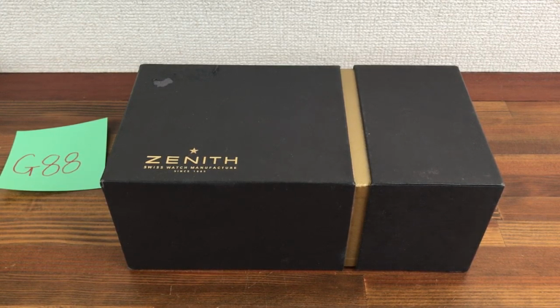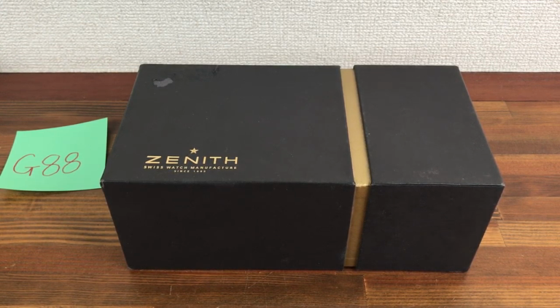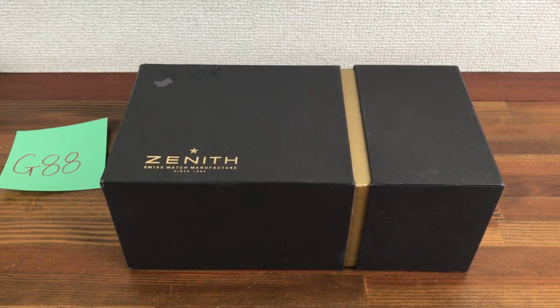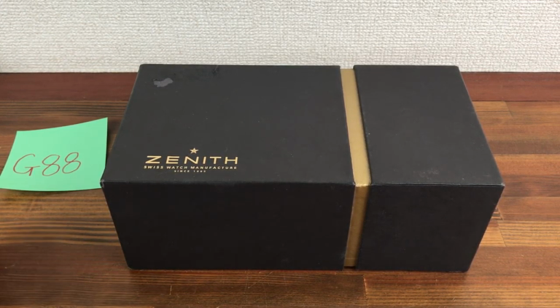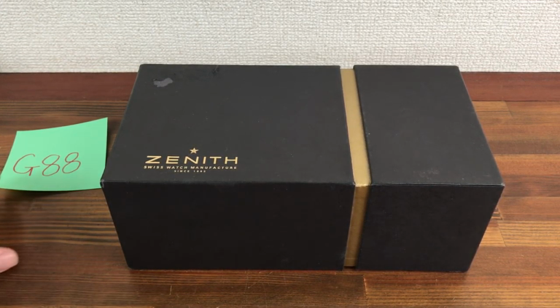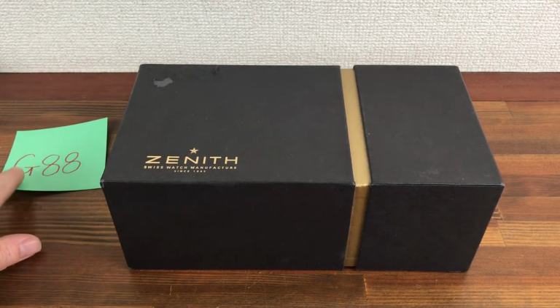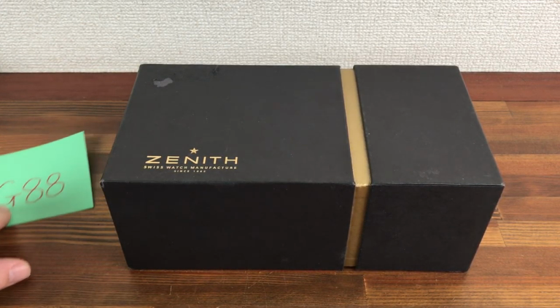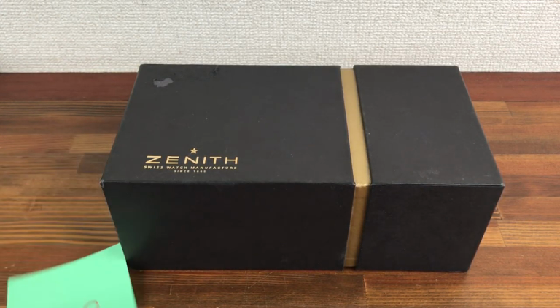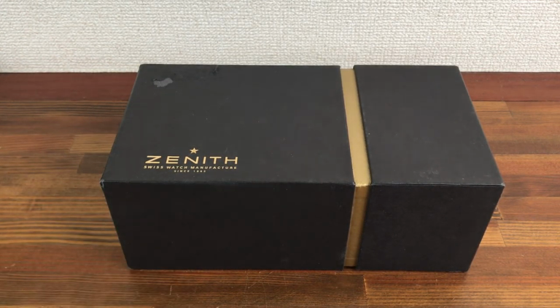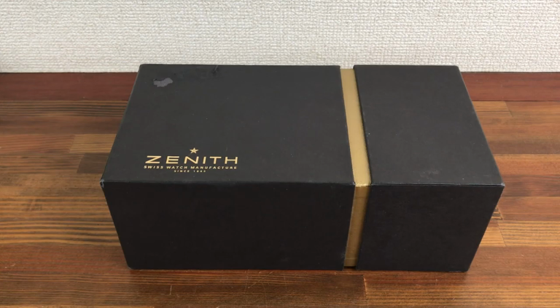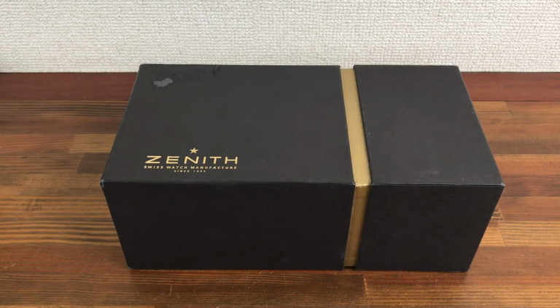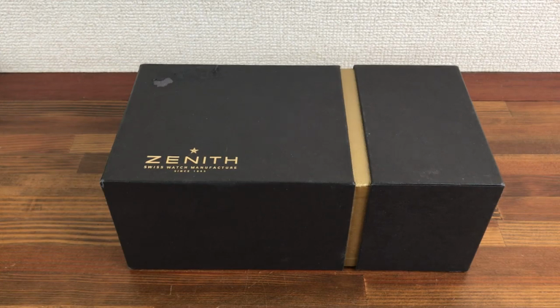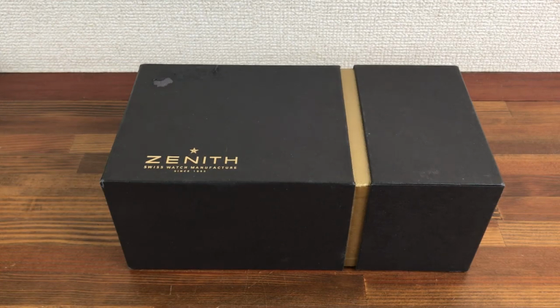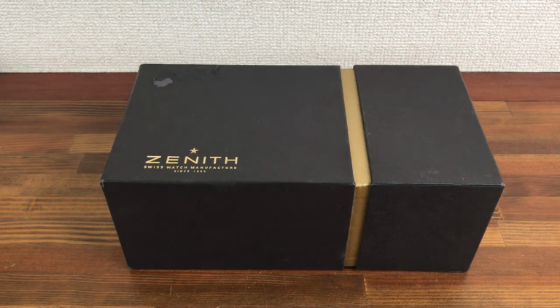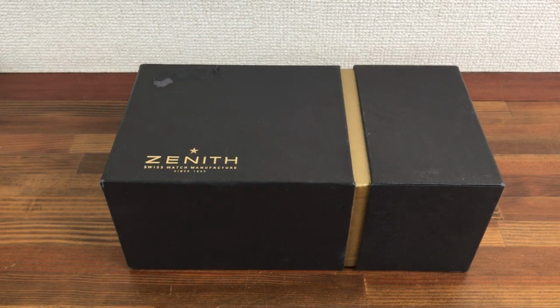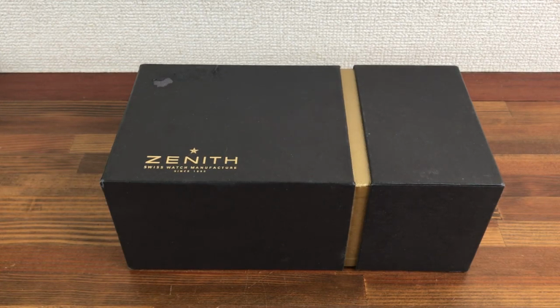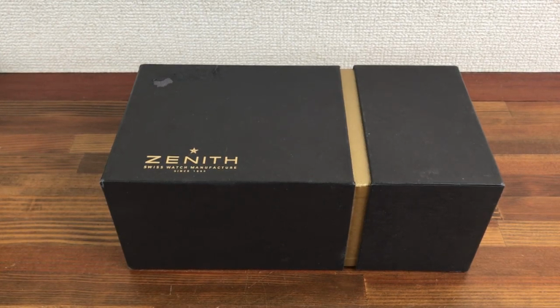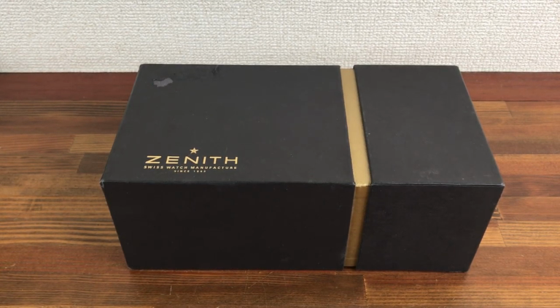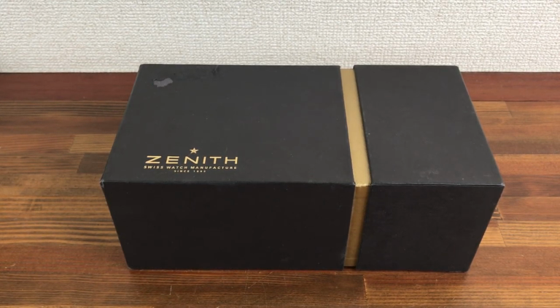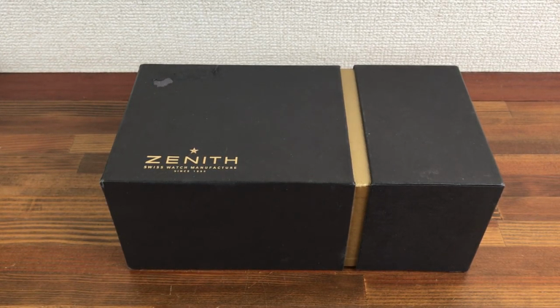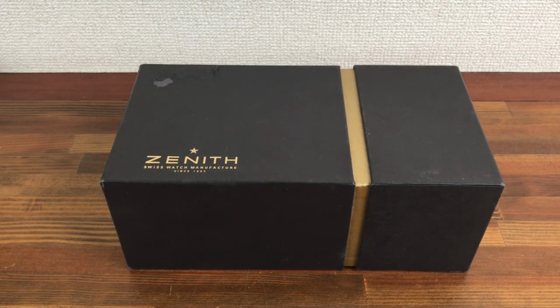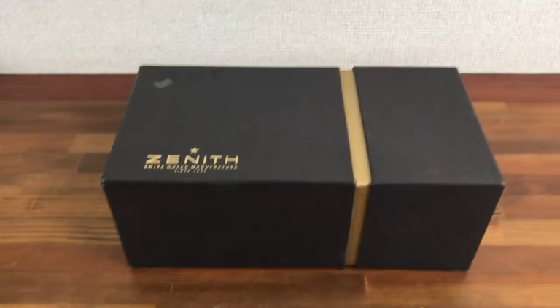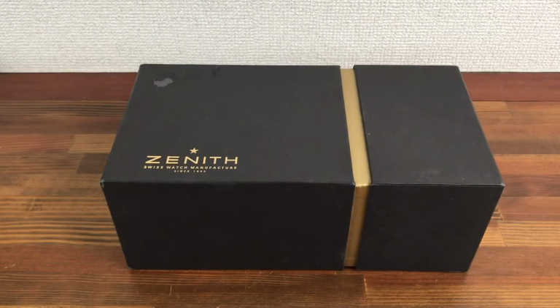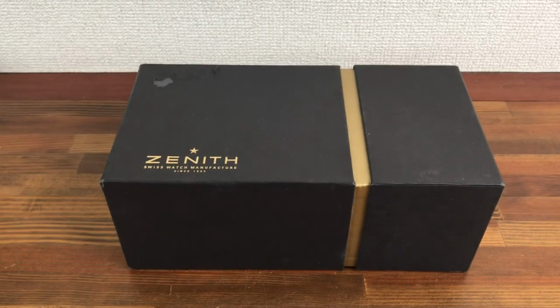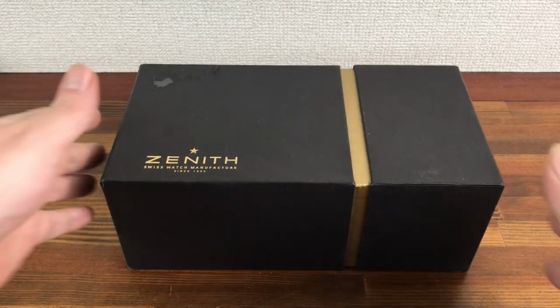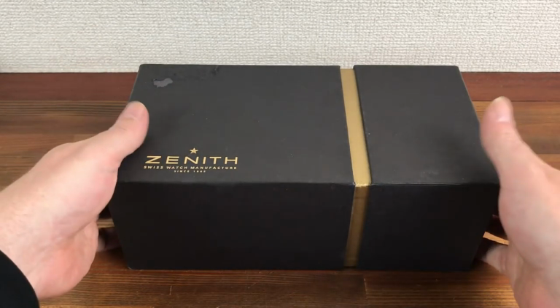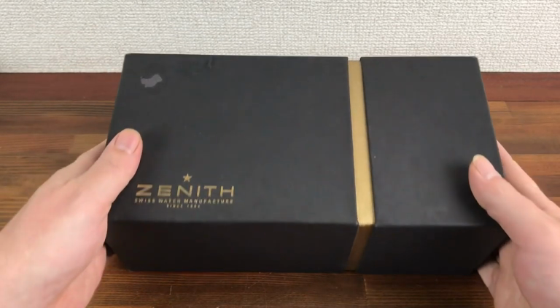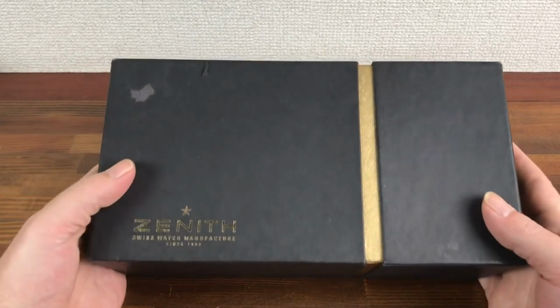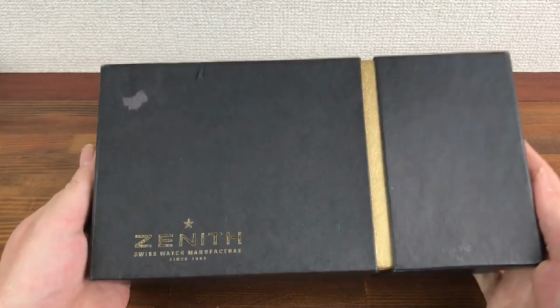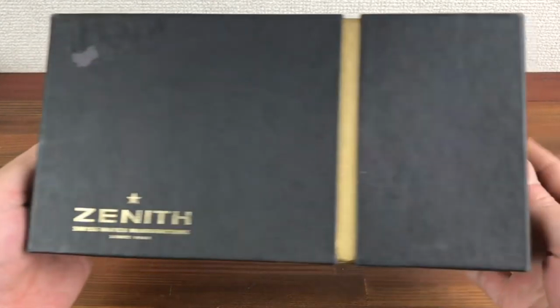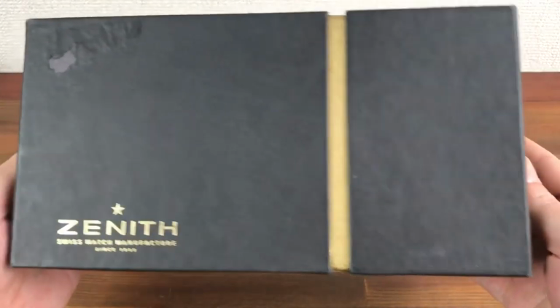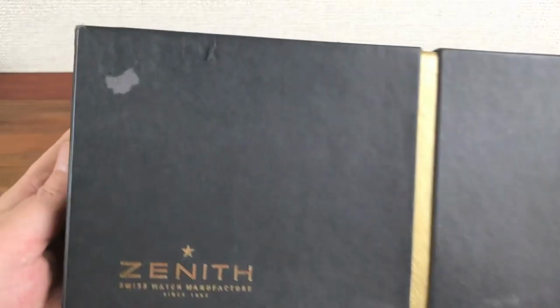Hi, this is Japan Watch Hunter, eBay seller Plainflower, Chrono 24 seller Shogun watches. This is a video to show this Zenith watch box for sale.